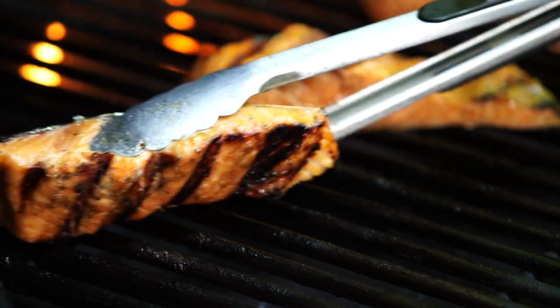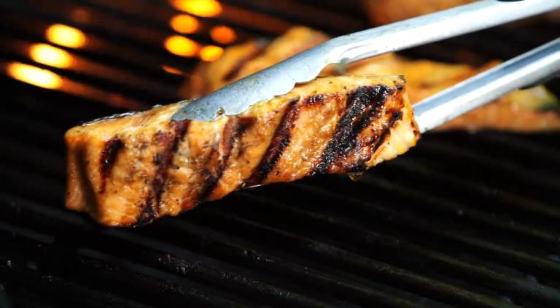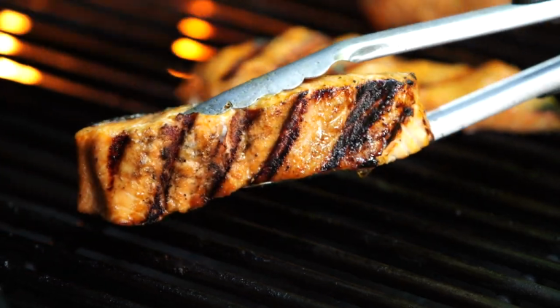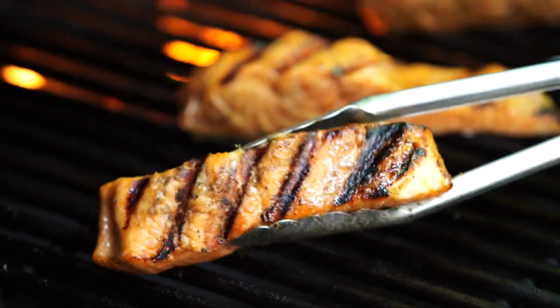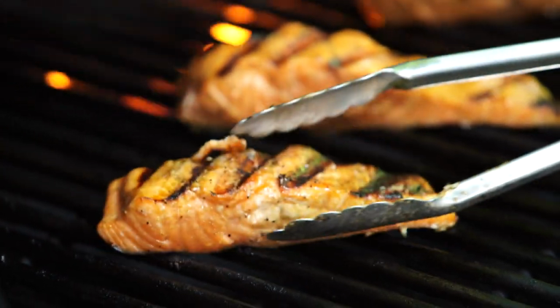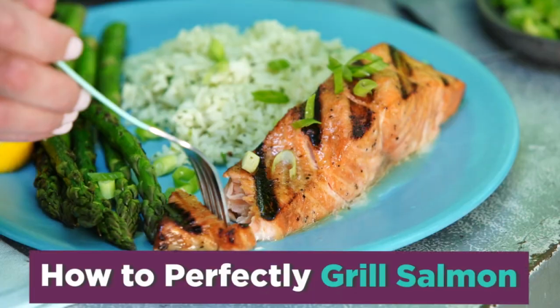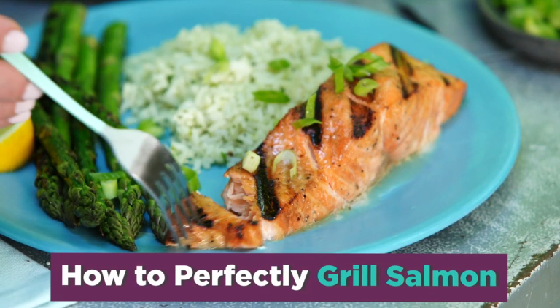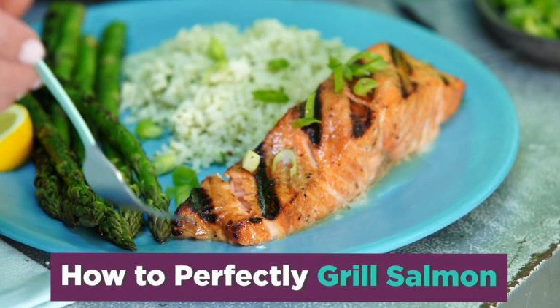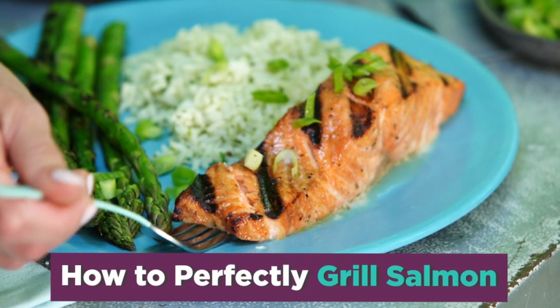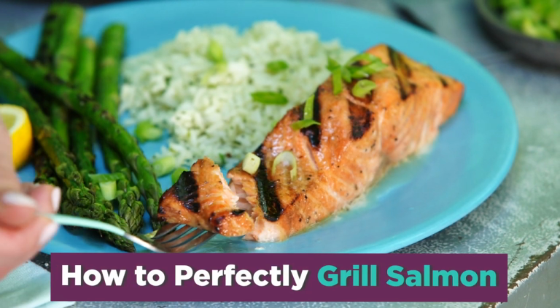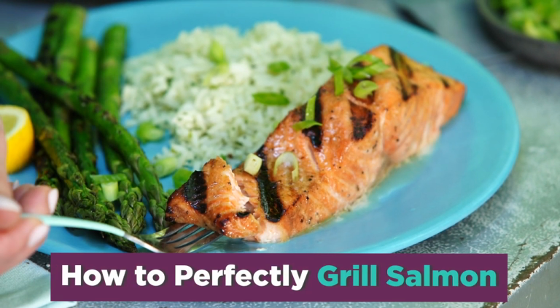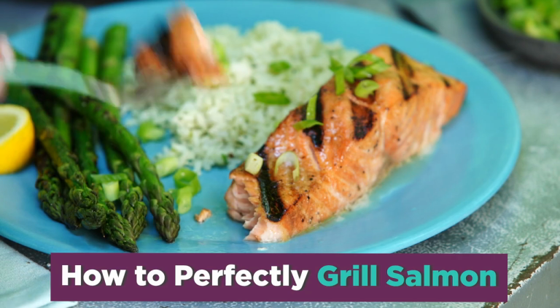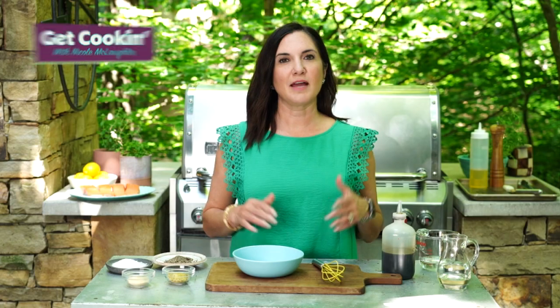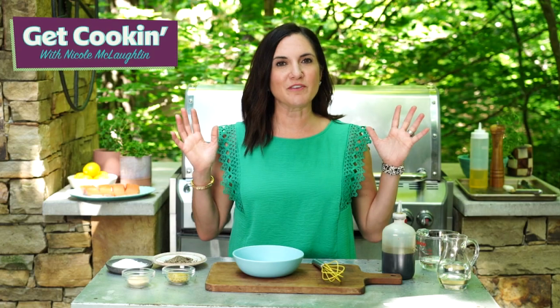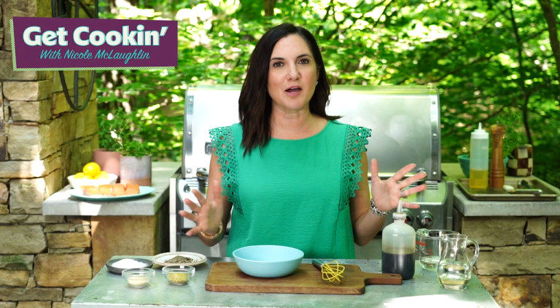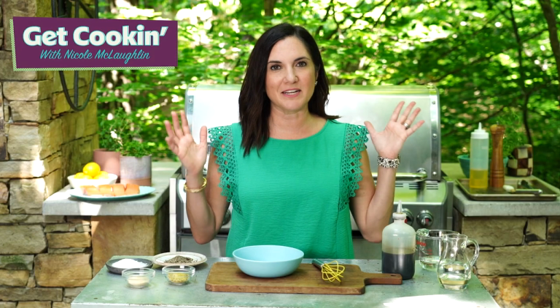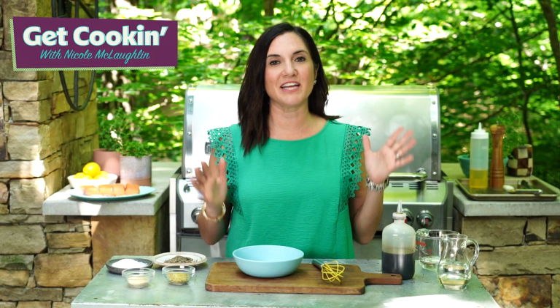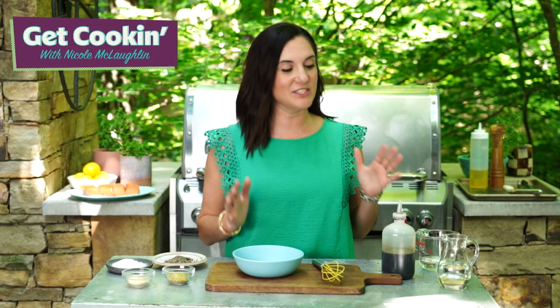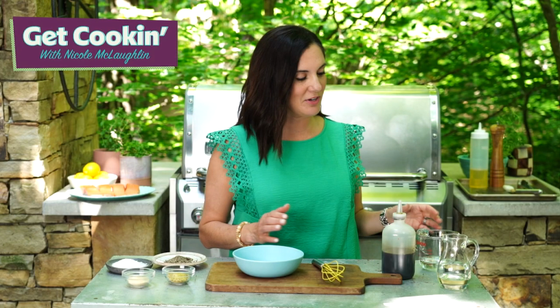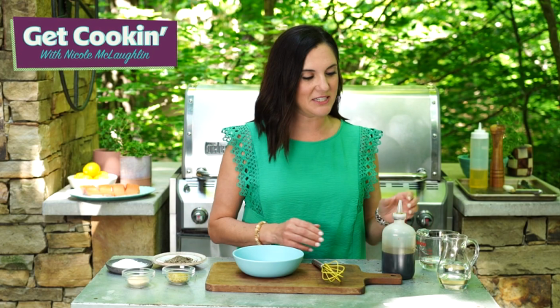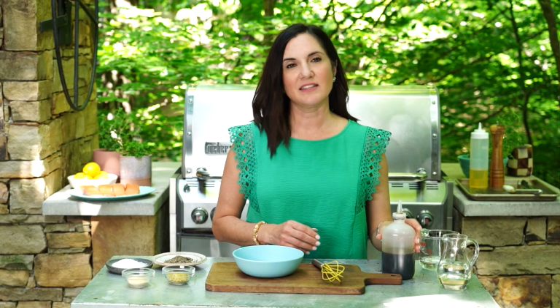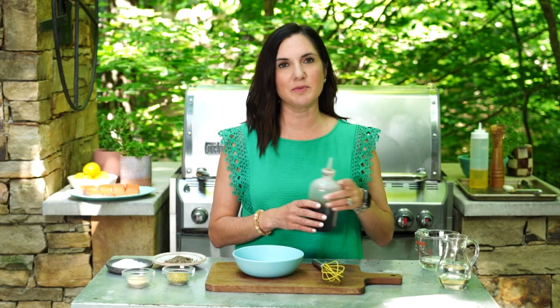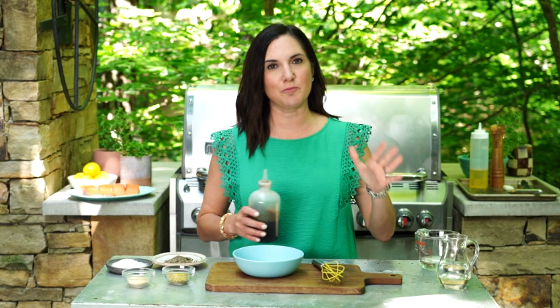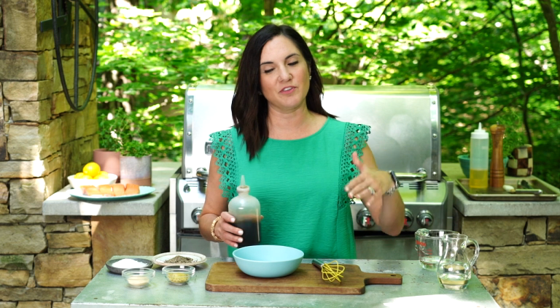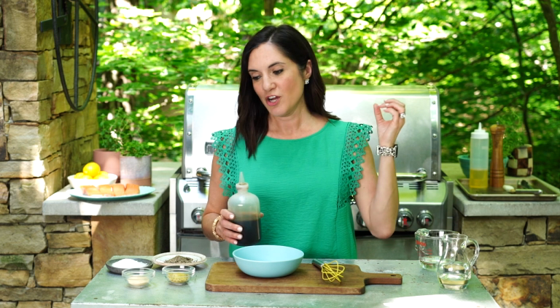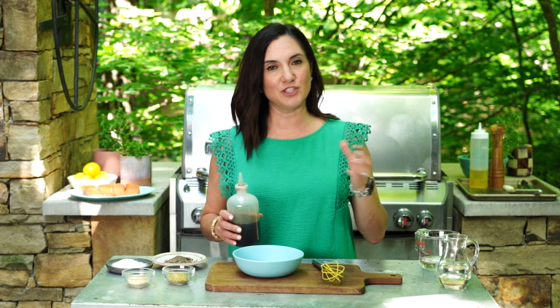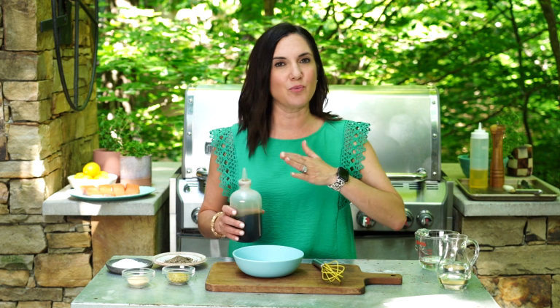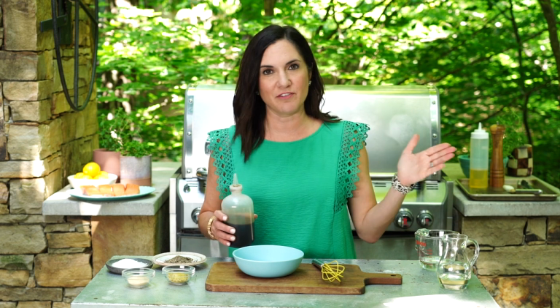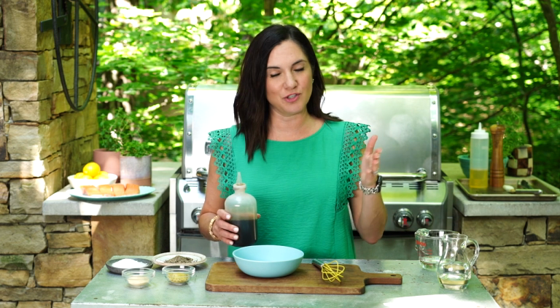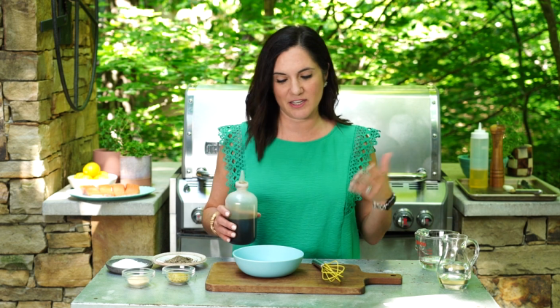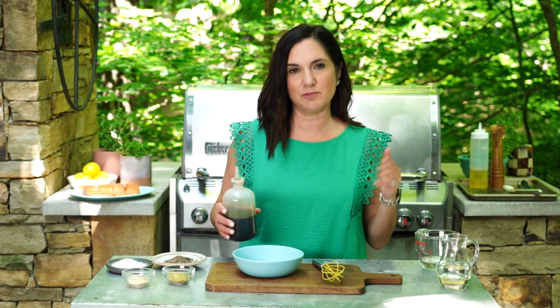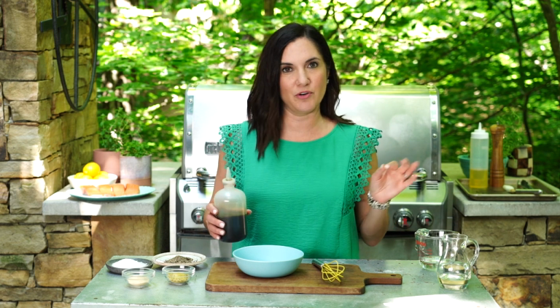Fish on the grill can be a little finicky, but with the right tips, you can master this technique, and I'm gonna show you how. I'm doing one of our top-rated marinated grilled salmon recipes. This is gonna be so packed with flavor. You can do it with whatever fish you like, though — this recipe will work great.